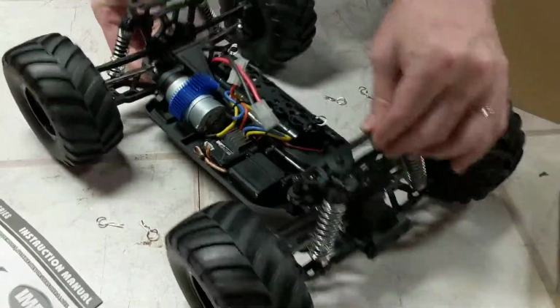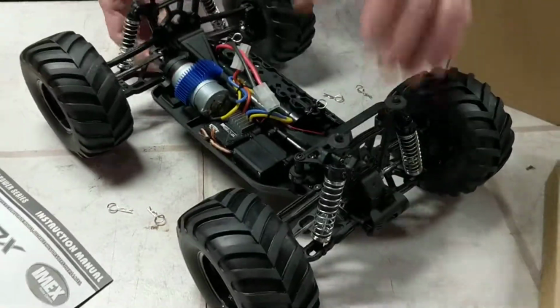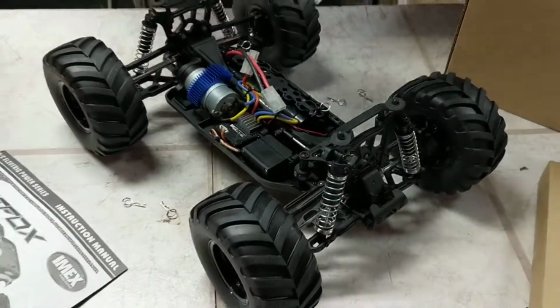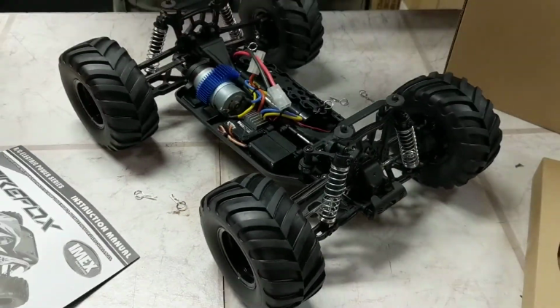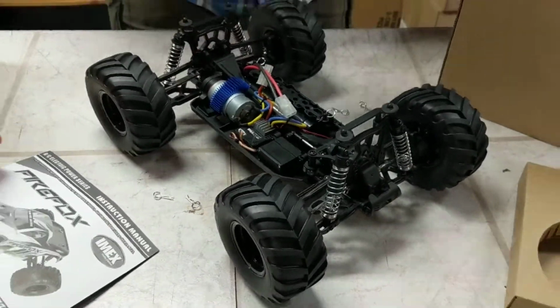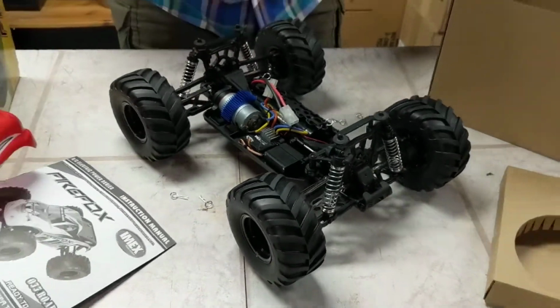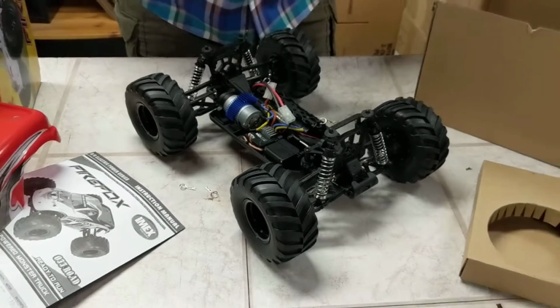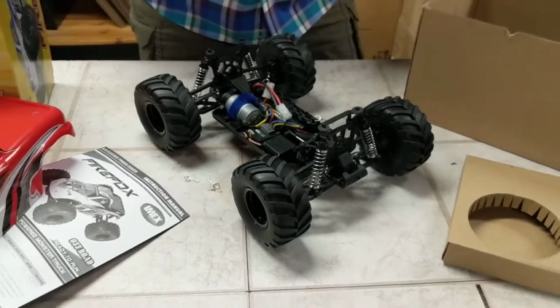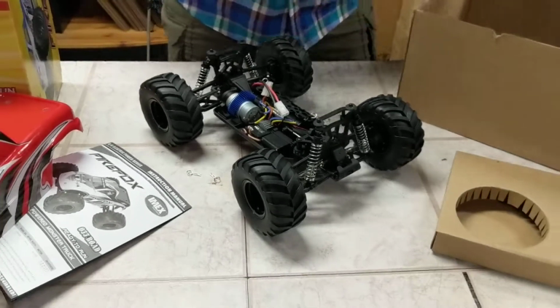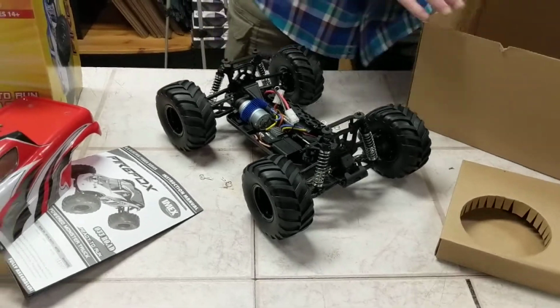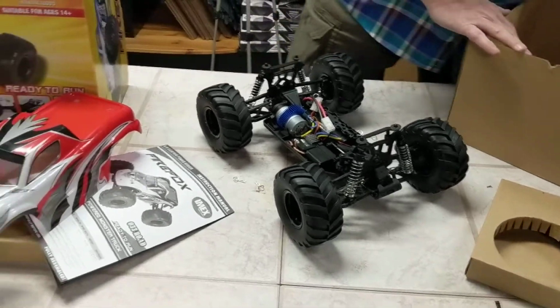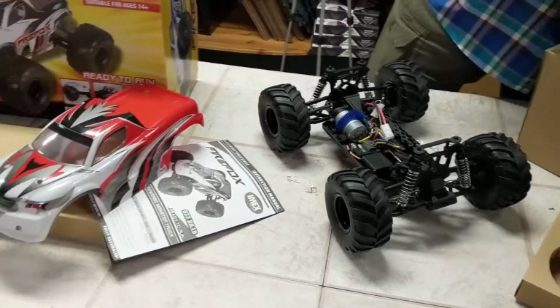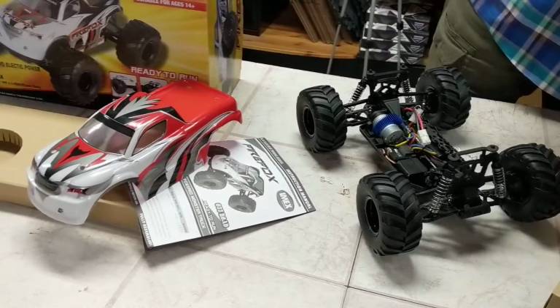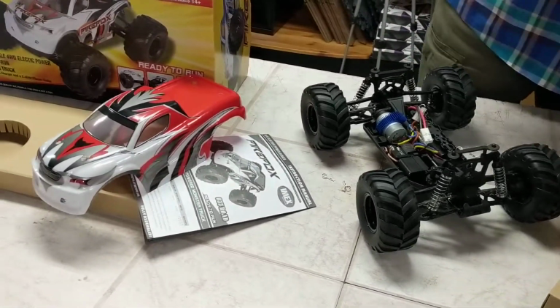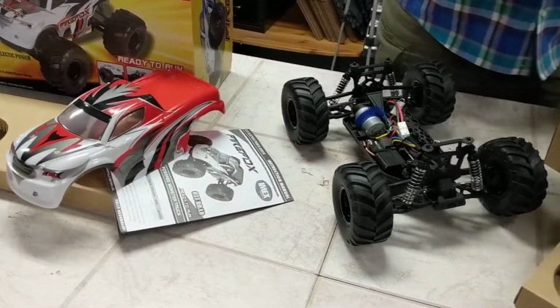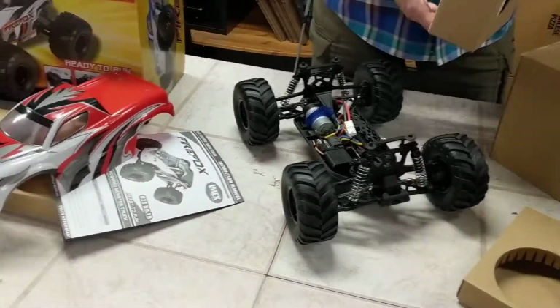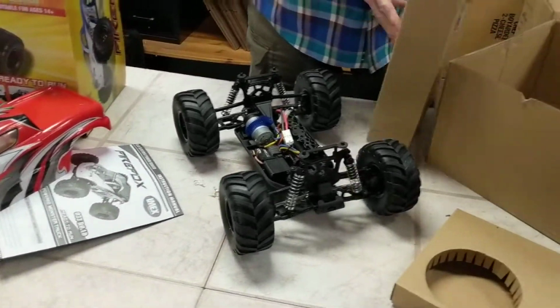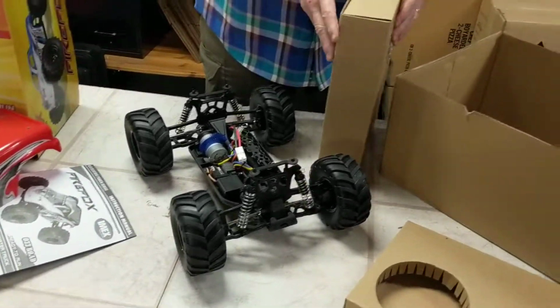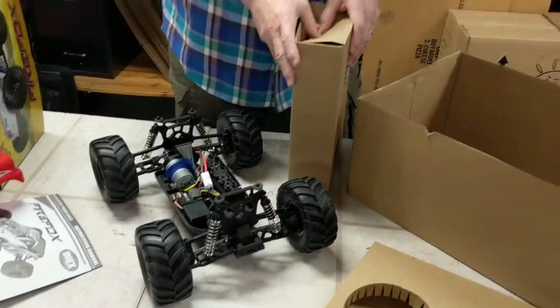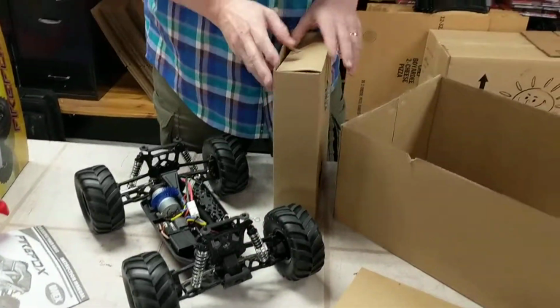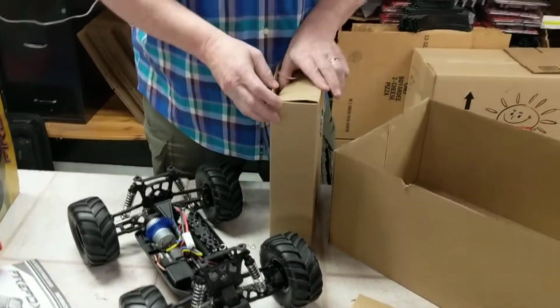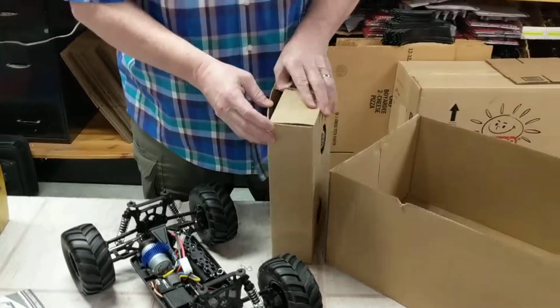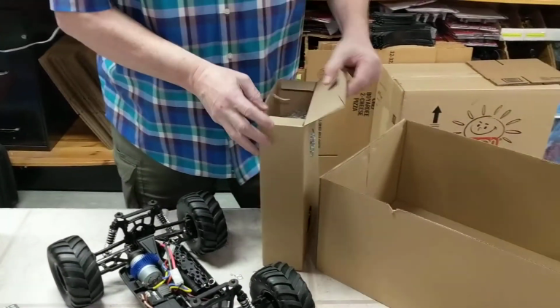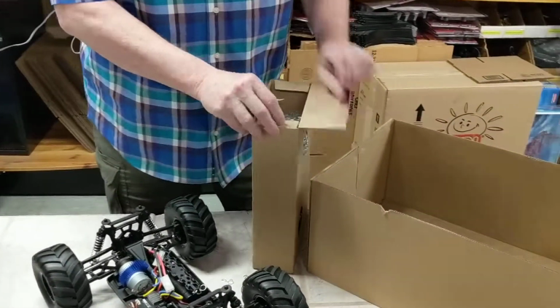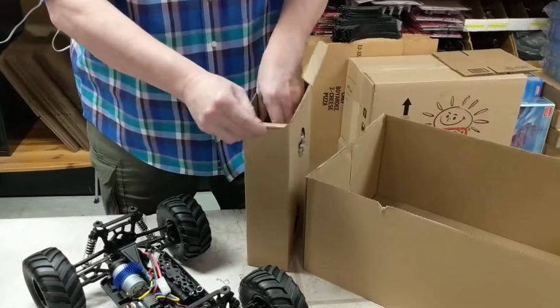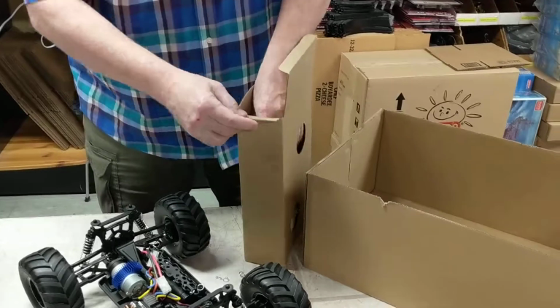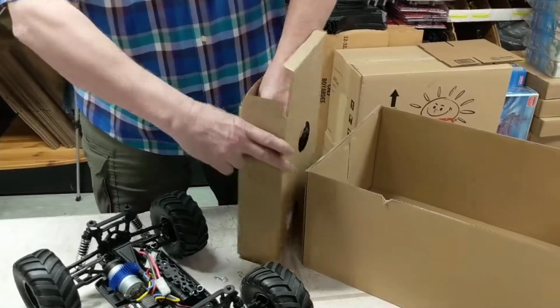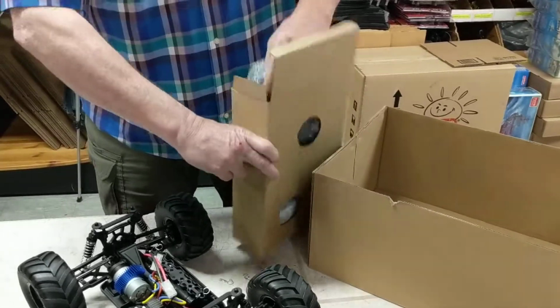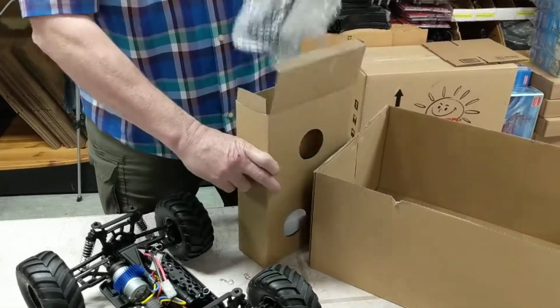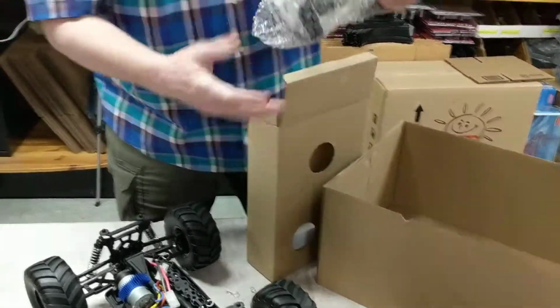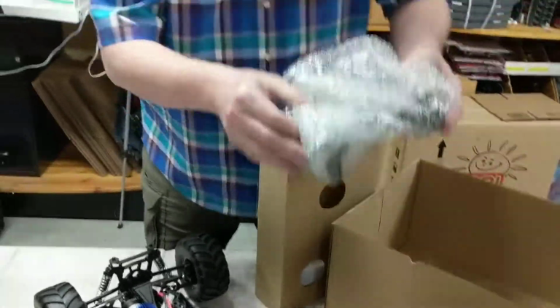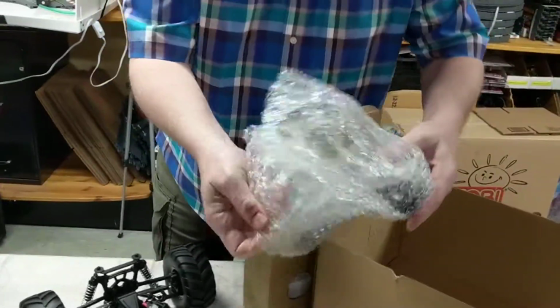This is a great first-time RC car, truck. Your kid is going to love it, or even you're going to love it.